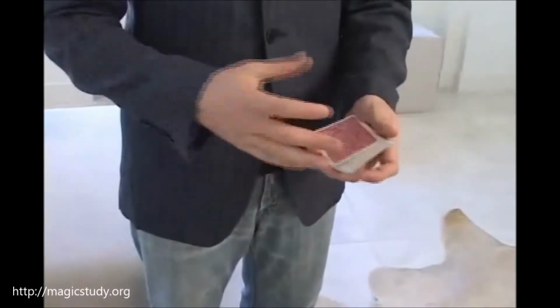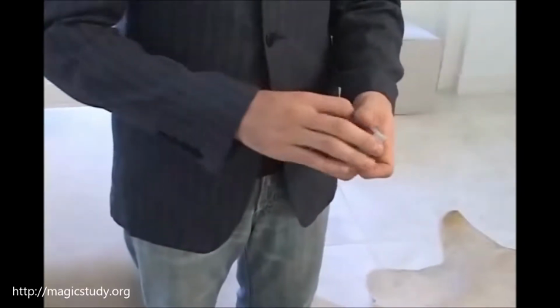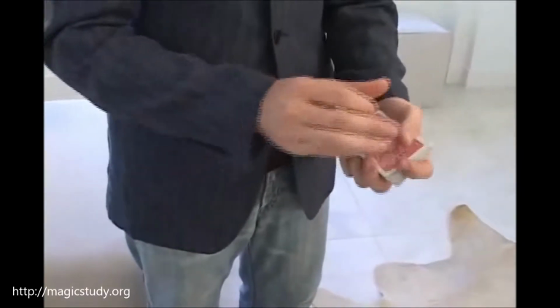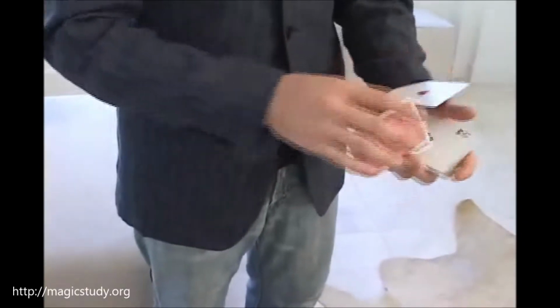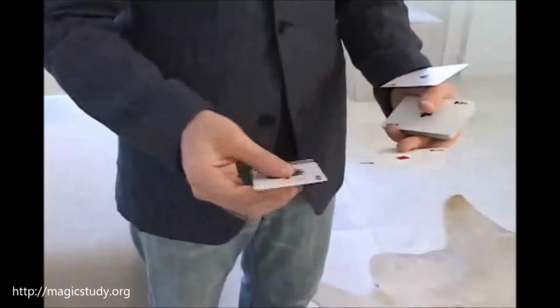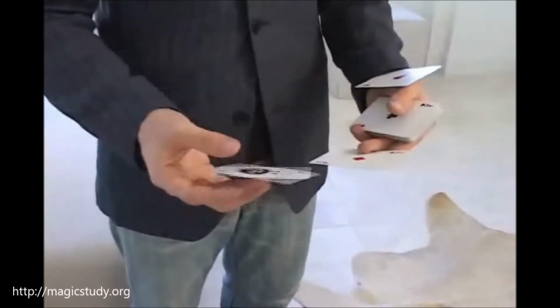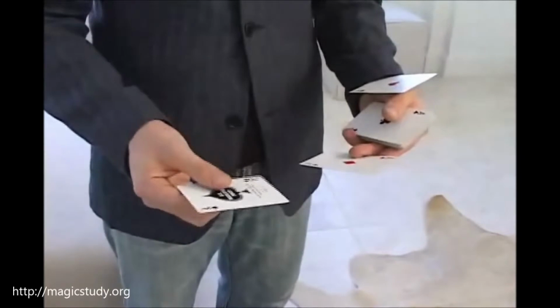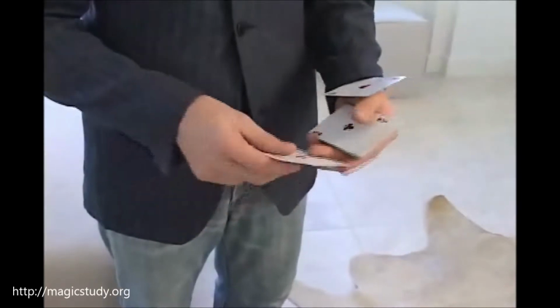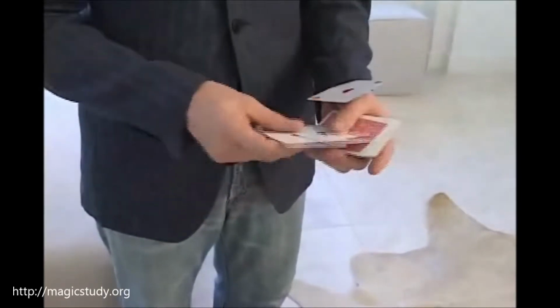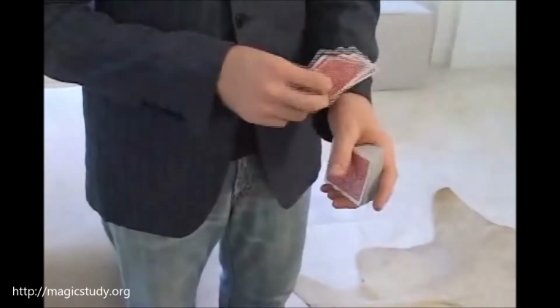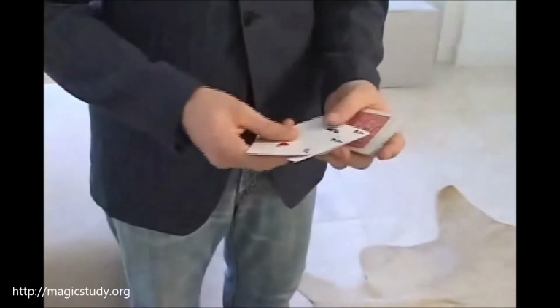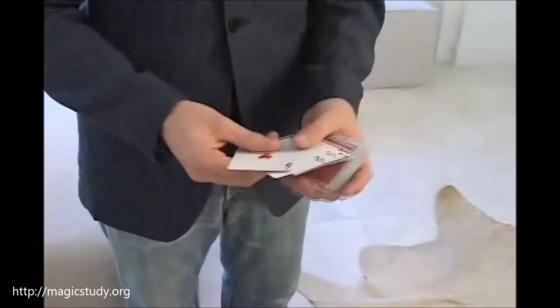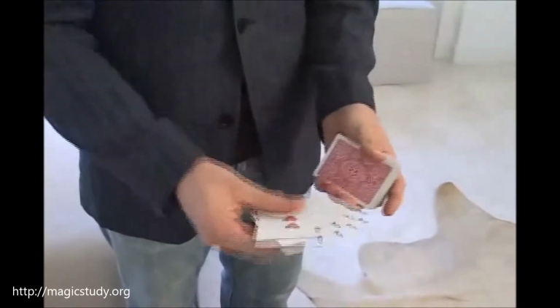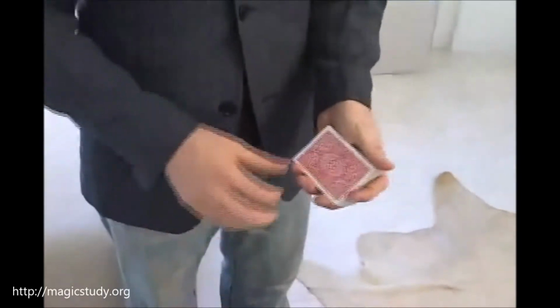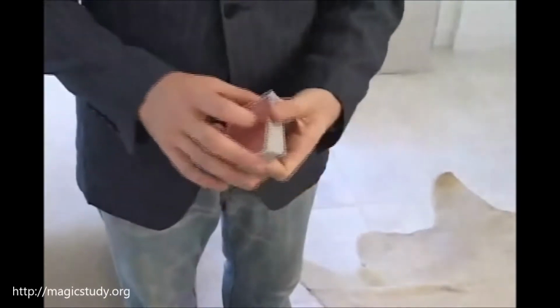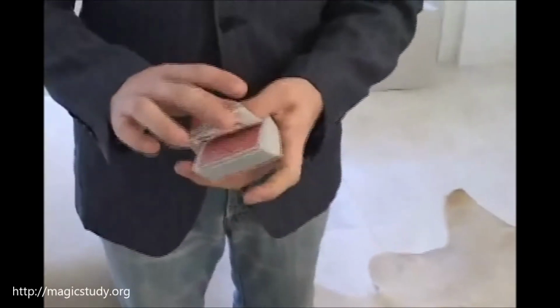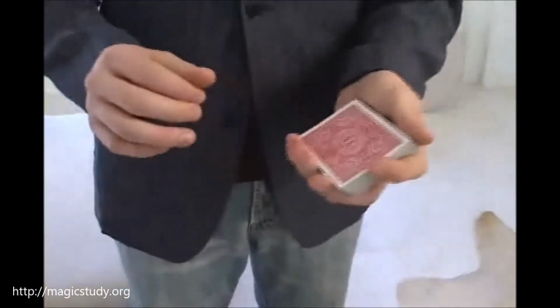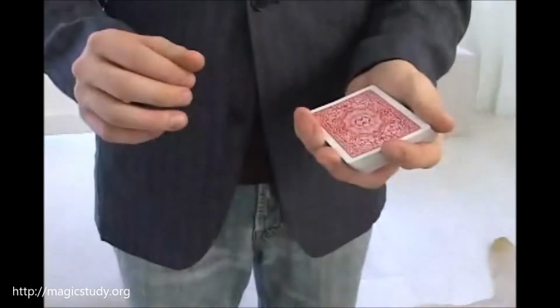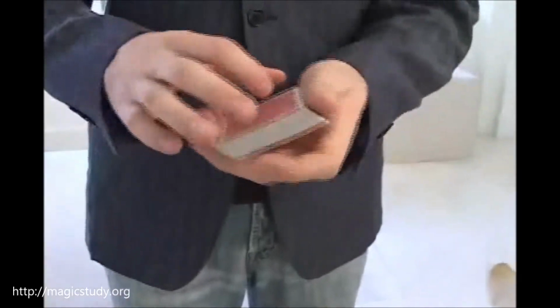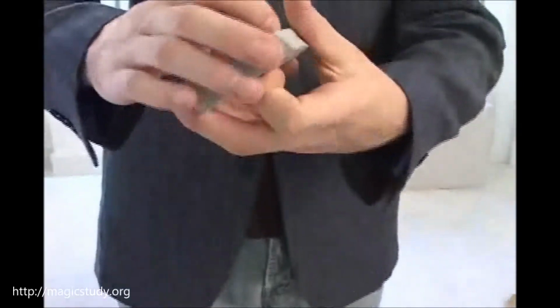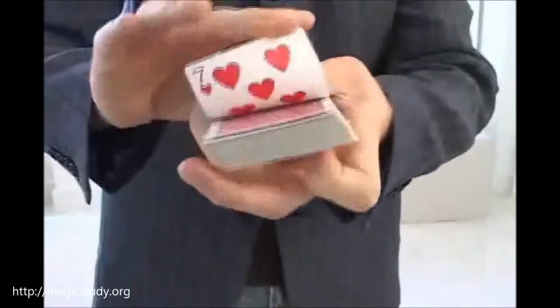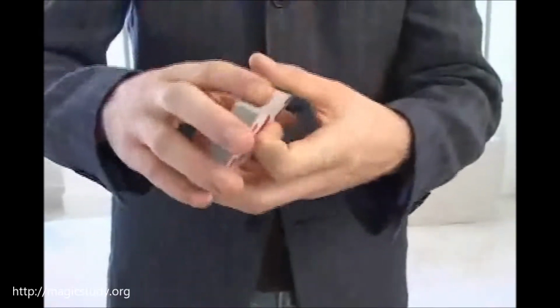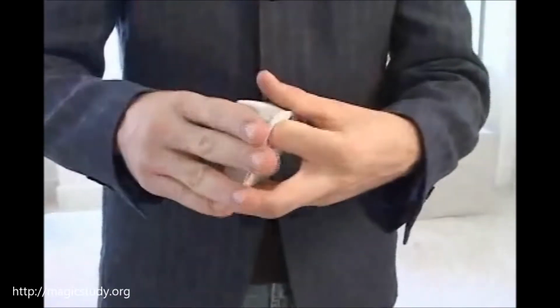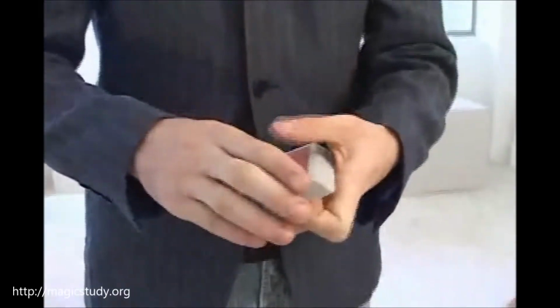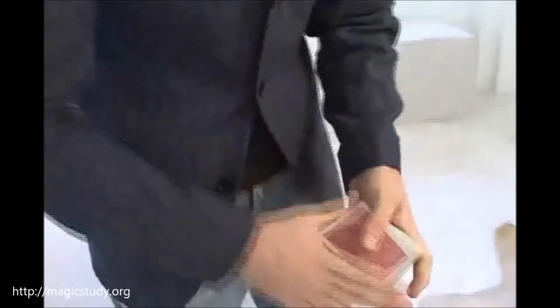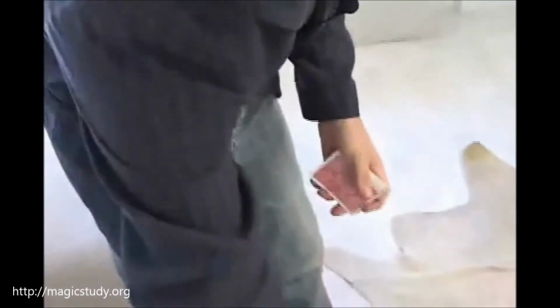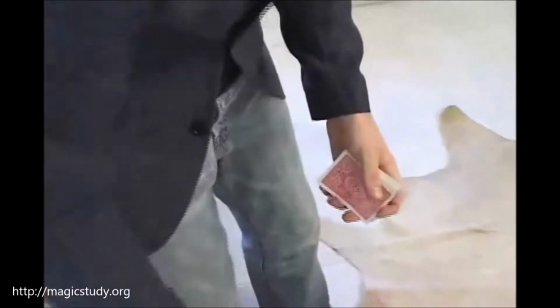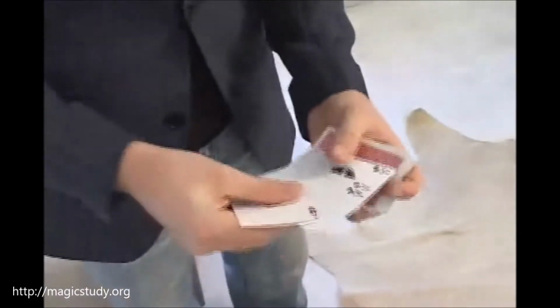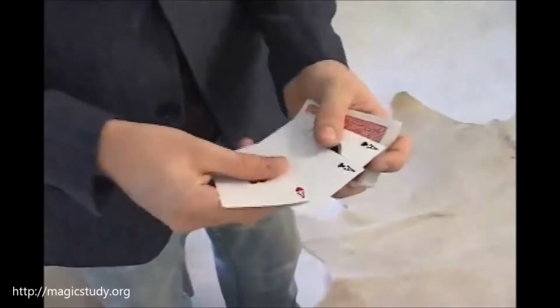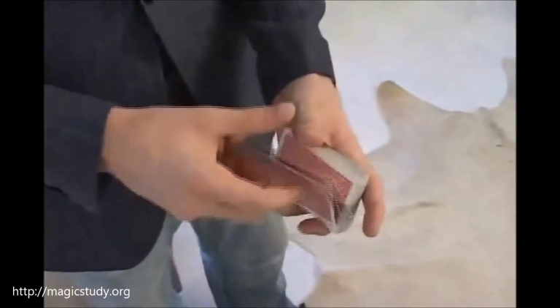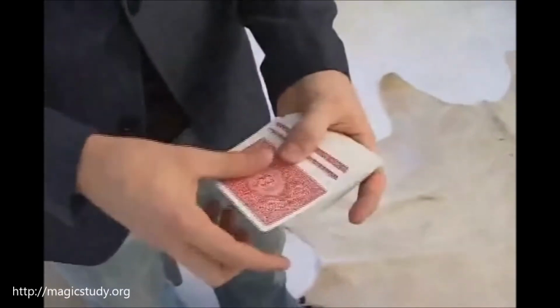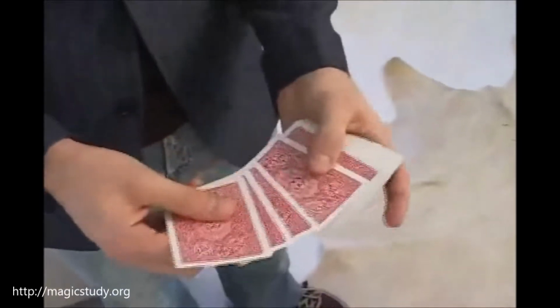Here's a trick with the four aces. We'll get back to these in a moment. For now I need a card selected. So as I riffle through the pack, I just need you to see and remember one card. You got one? So I'm going to take the aces and use them to find your card.